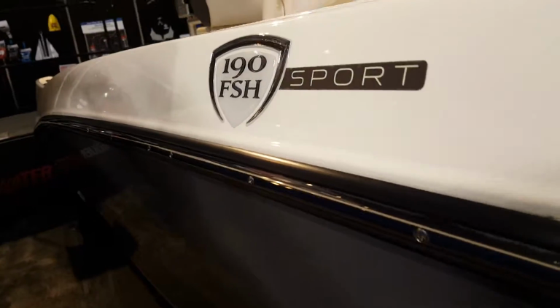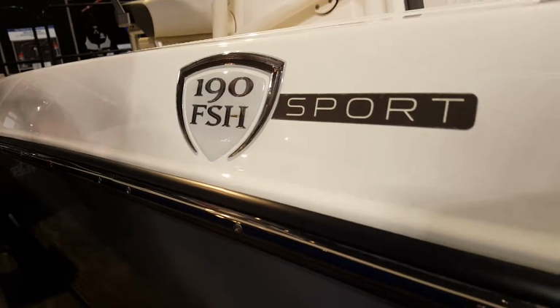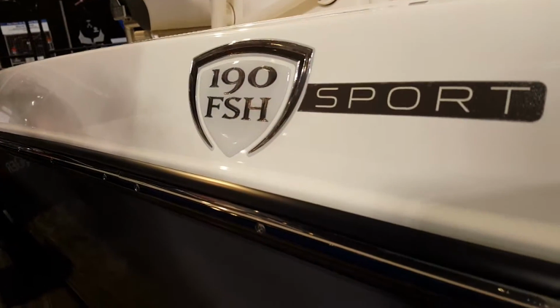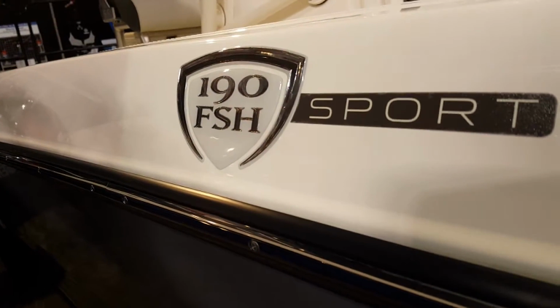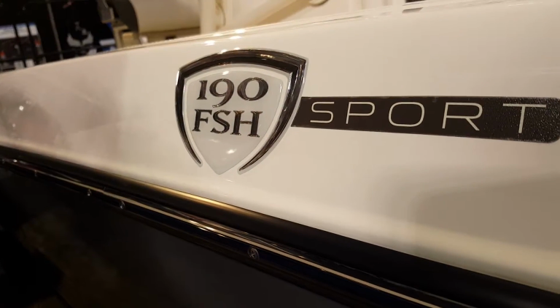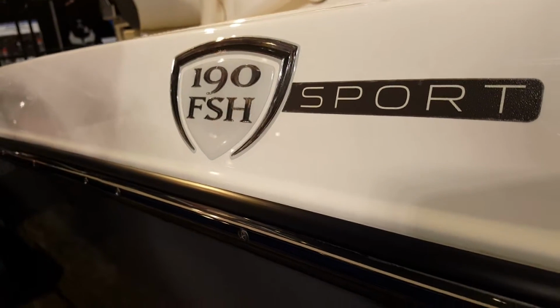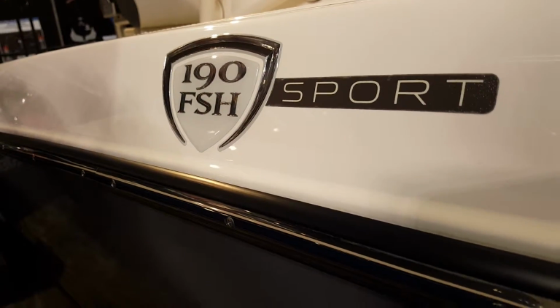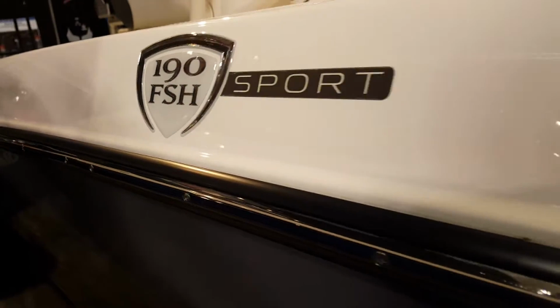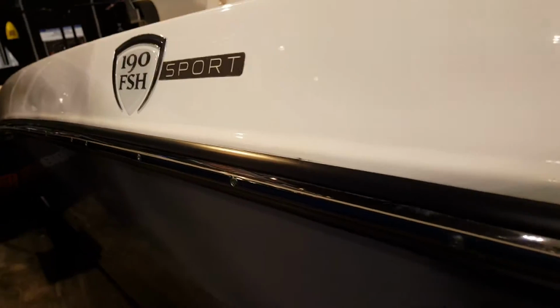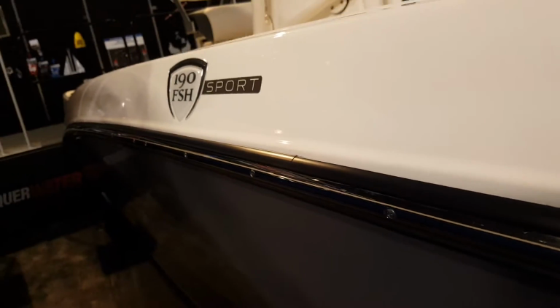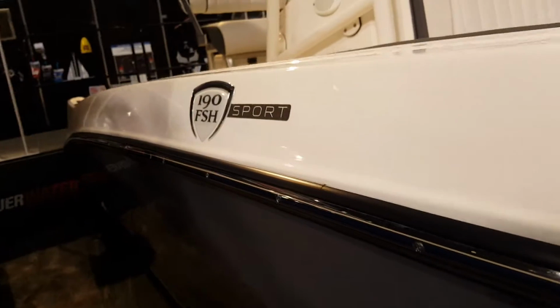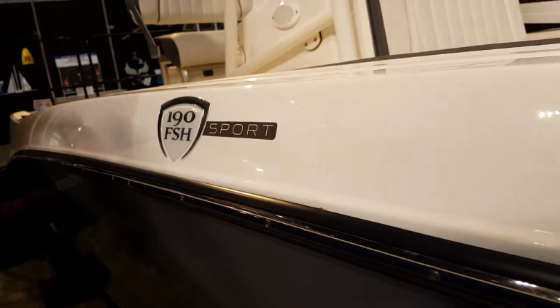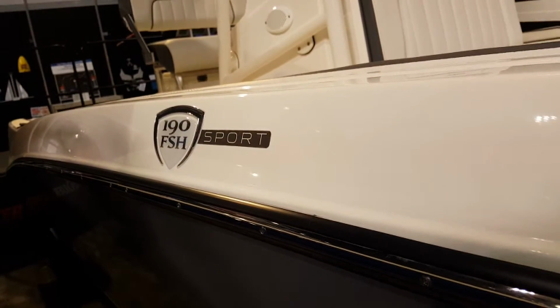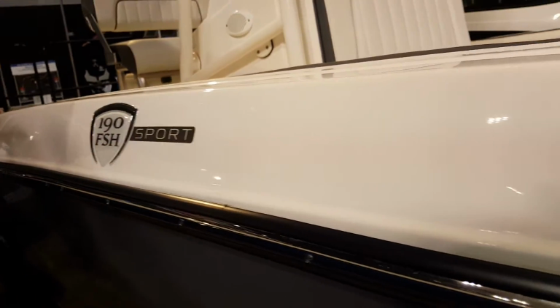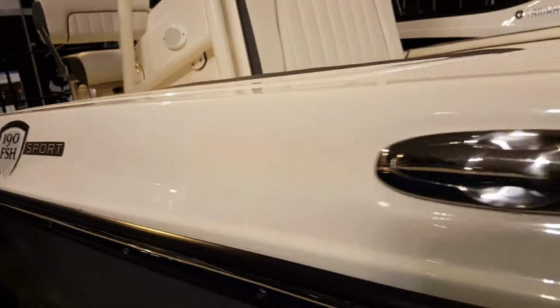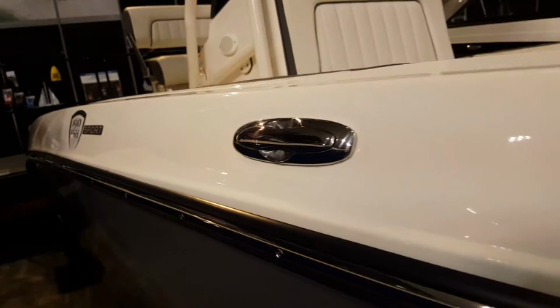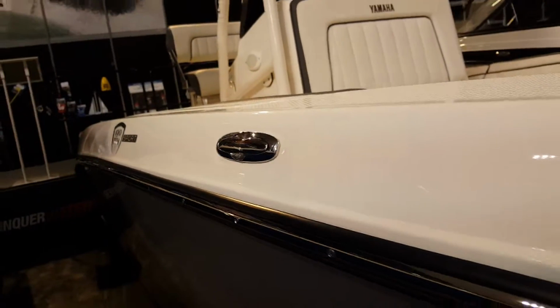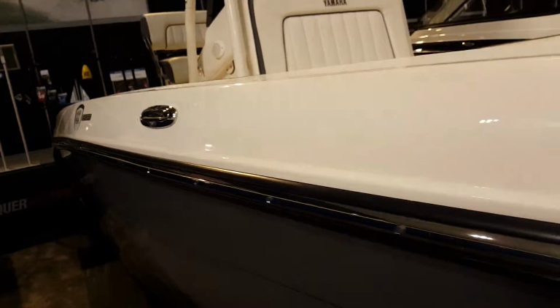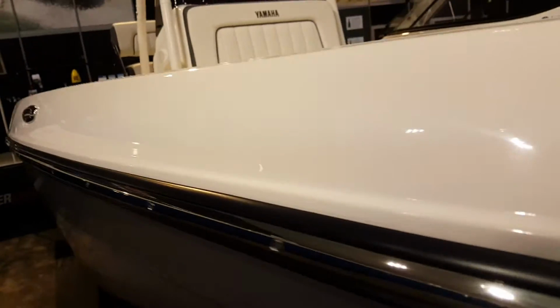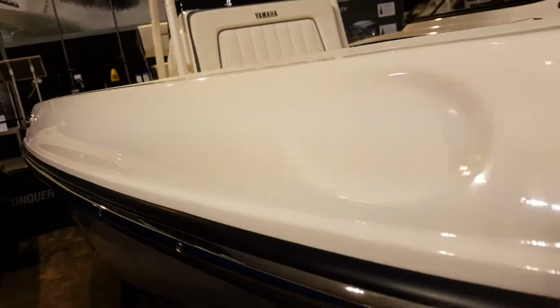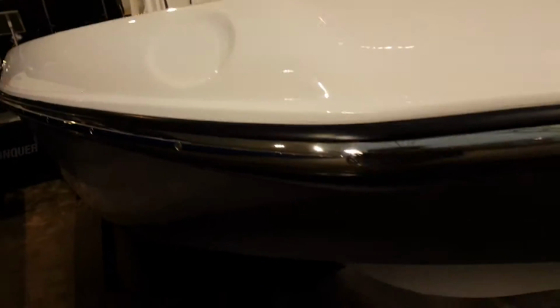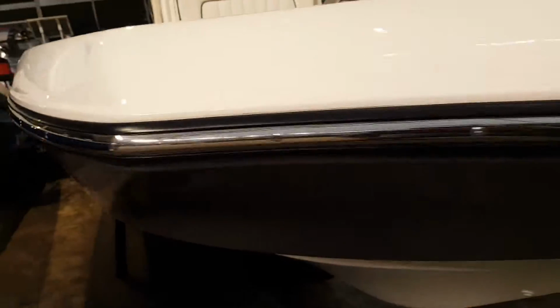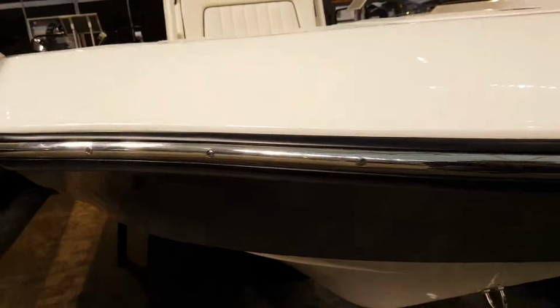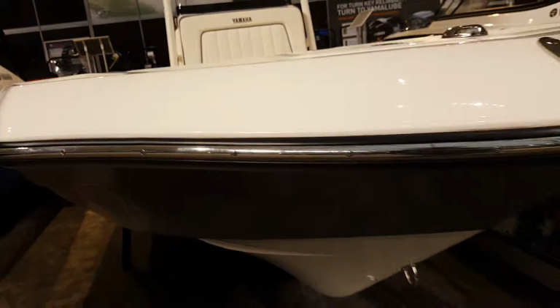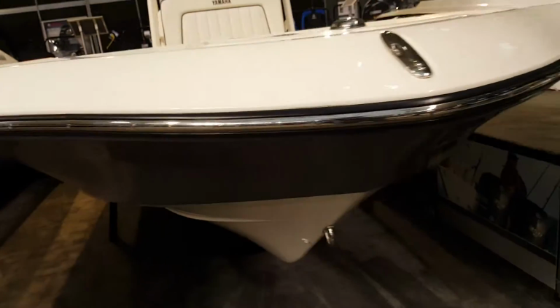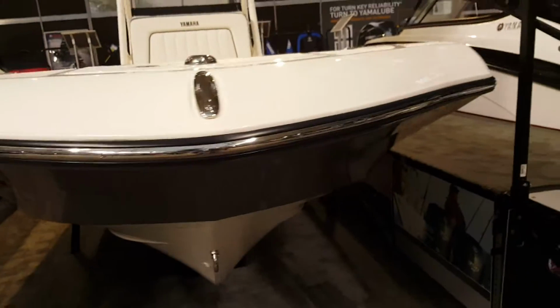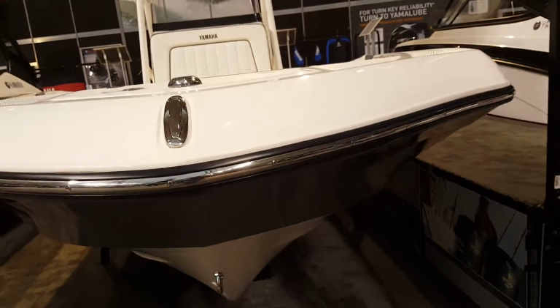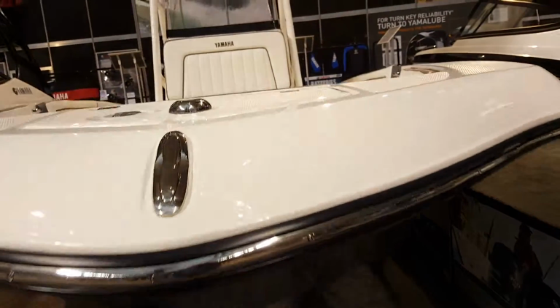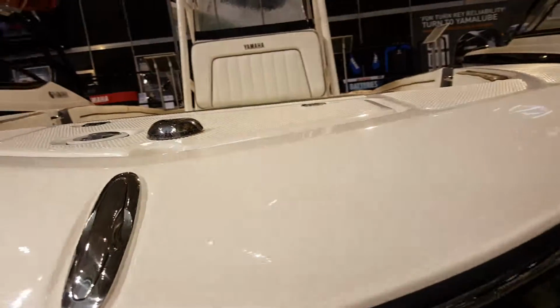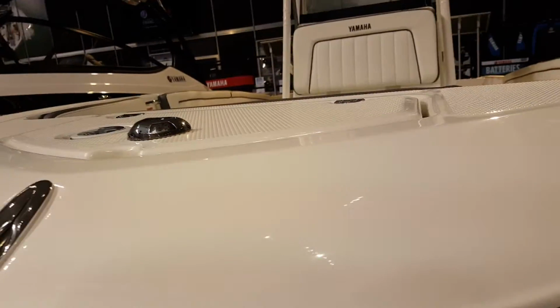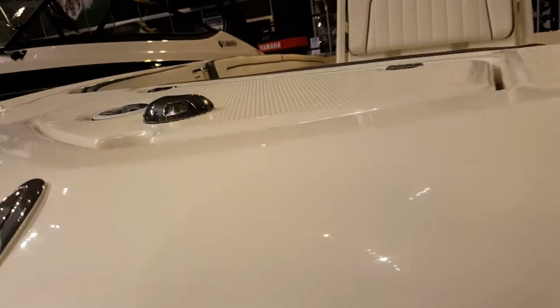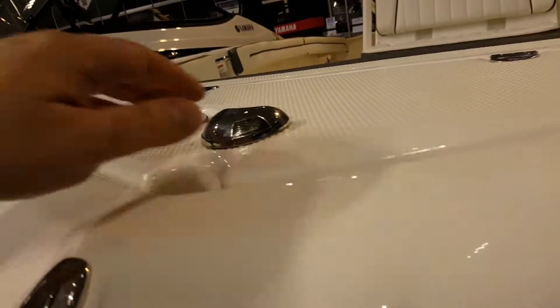Hey fishing people, fishermen, fisher of men. This is the 190 Fish Sport from Yamaha. I wanted to kind of do a walk around for you guys to show you guys it. It's an incredible craft. I love it. It's really well put together.